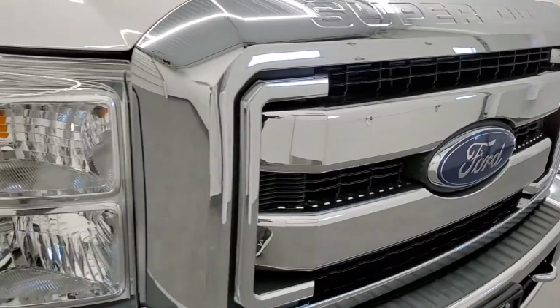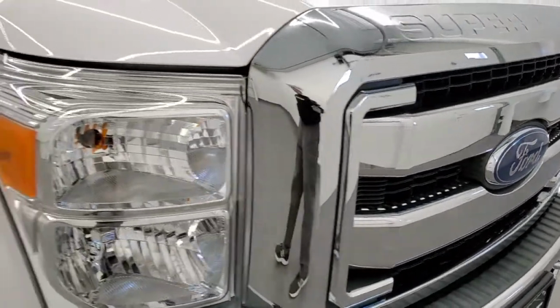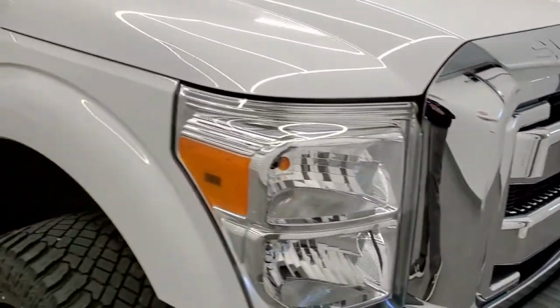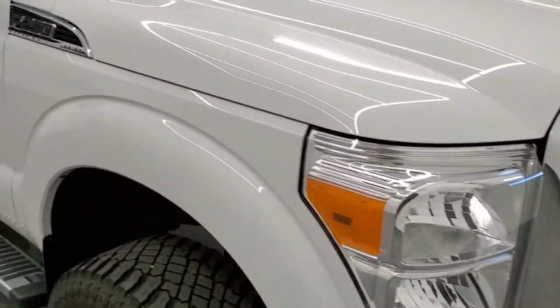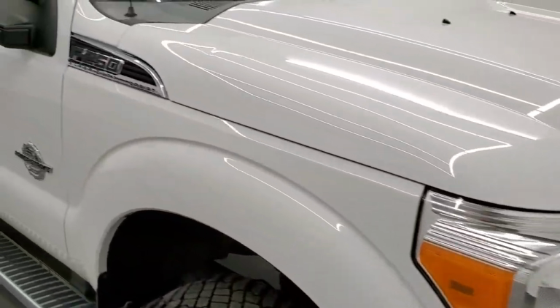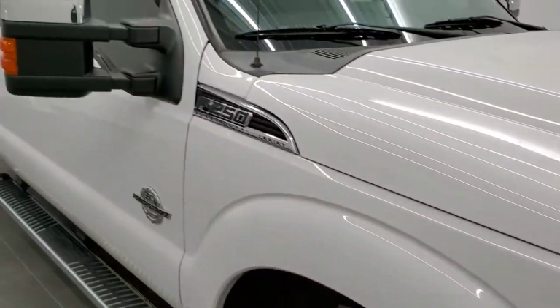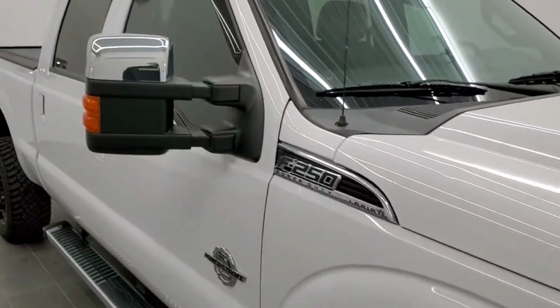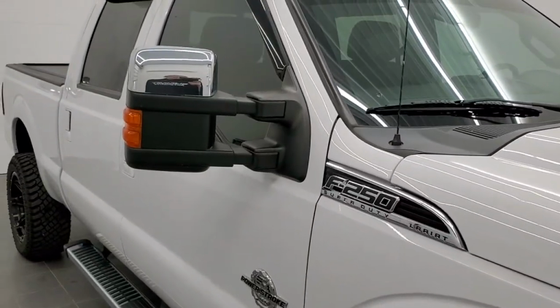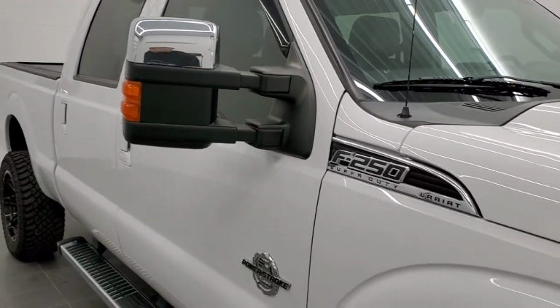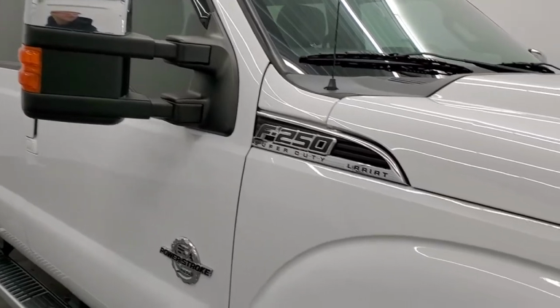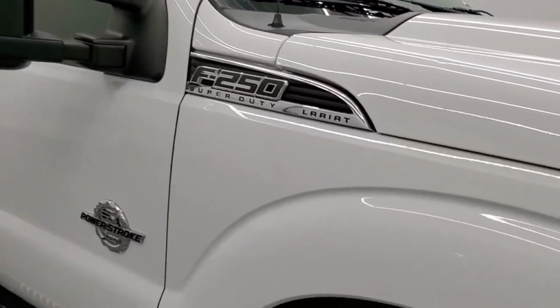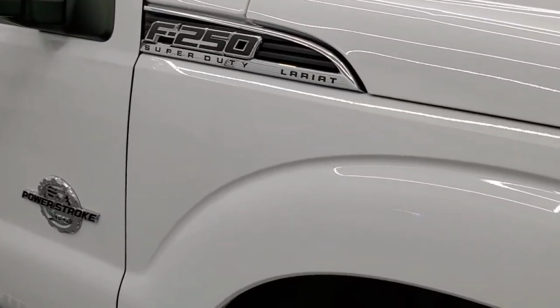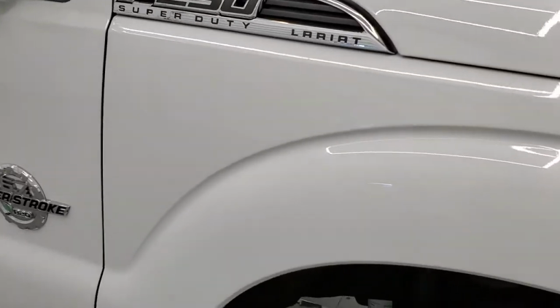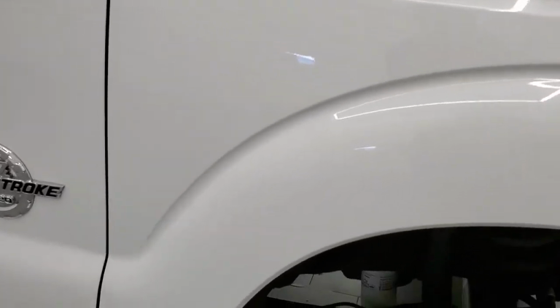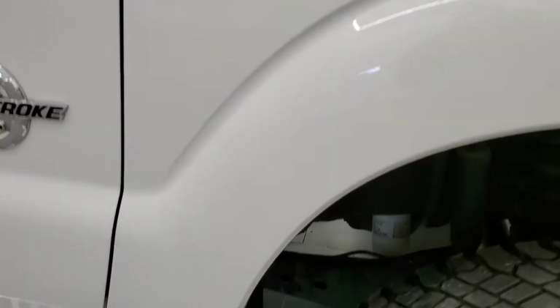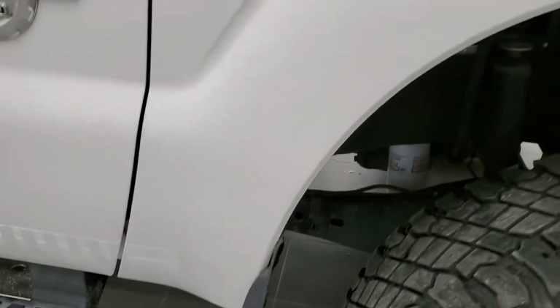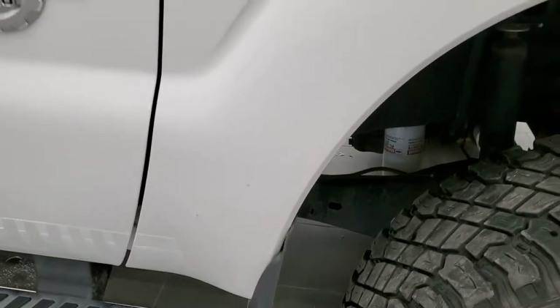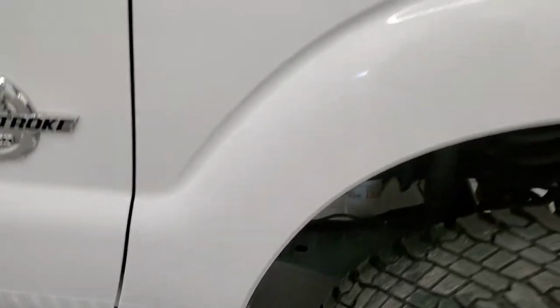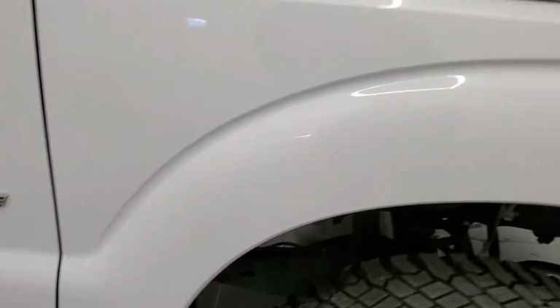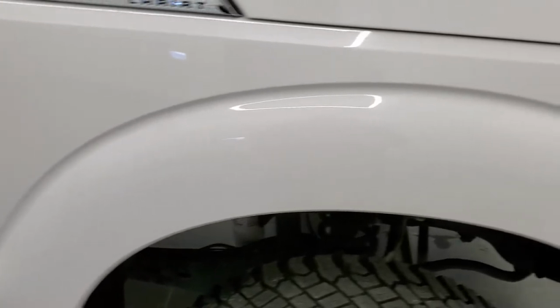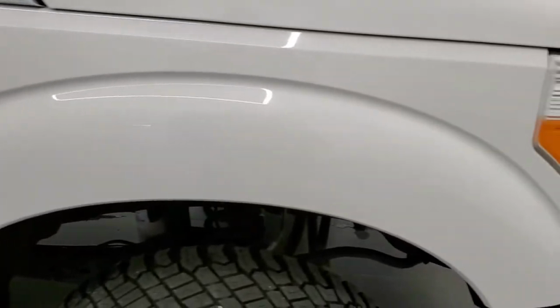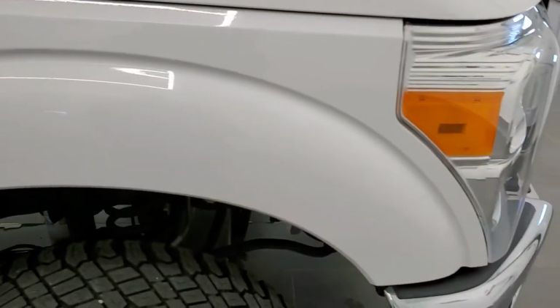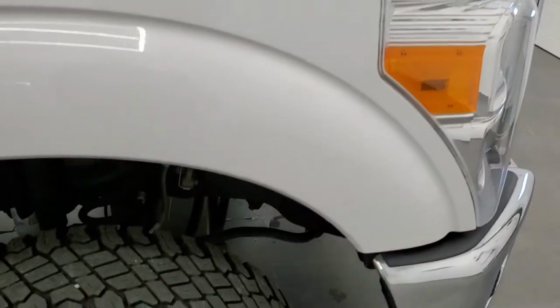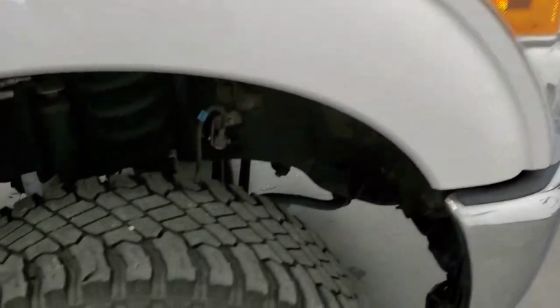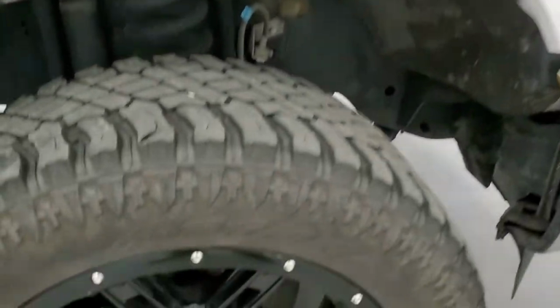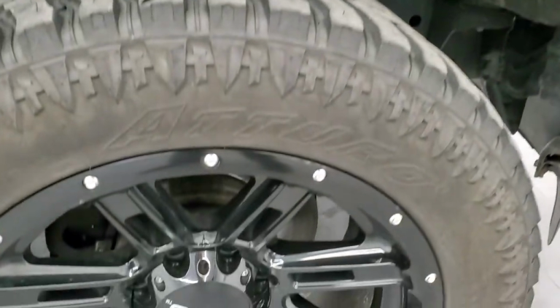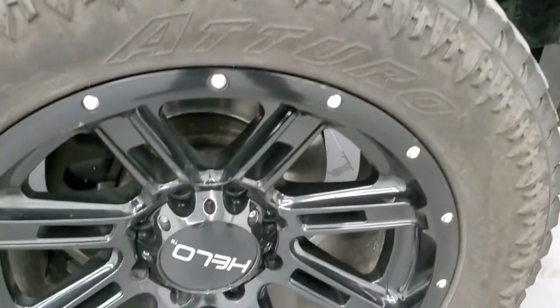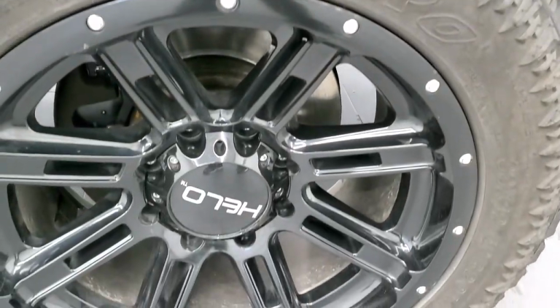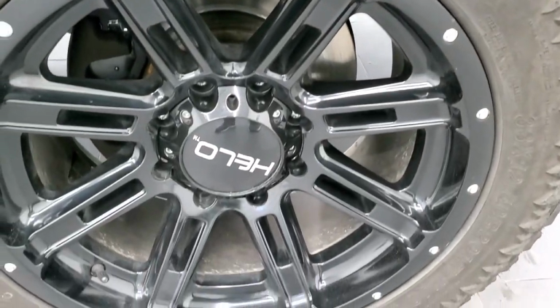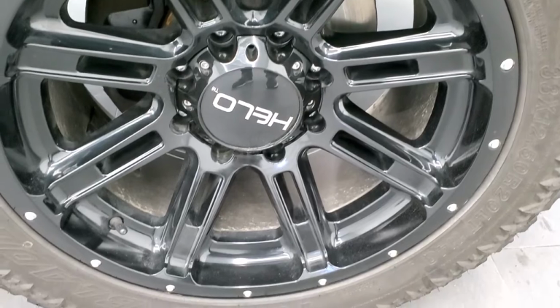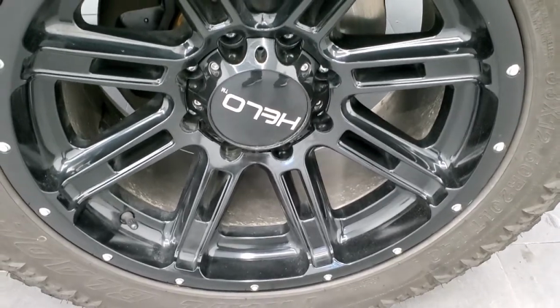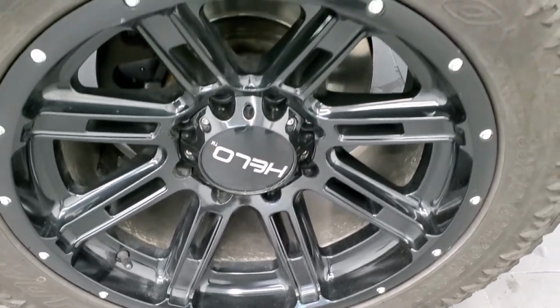You get the chrome-trimmed grille, chrome-trimmed mirrors, and chrome-tipped exhaust. The passenger-side front fender has no dents or dings and looks really good, and the passenger-side rim has no major scuffs or scrapes.